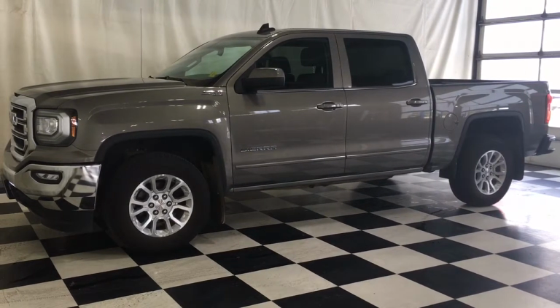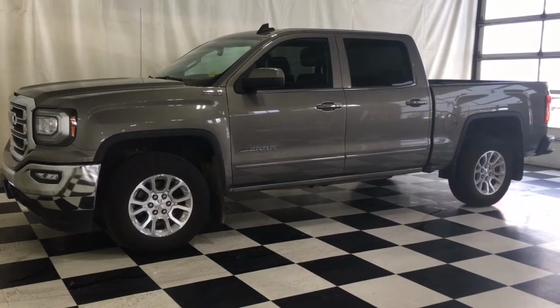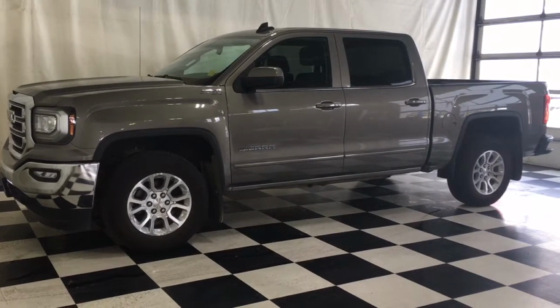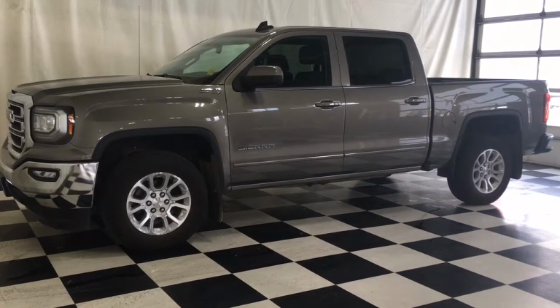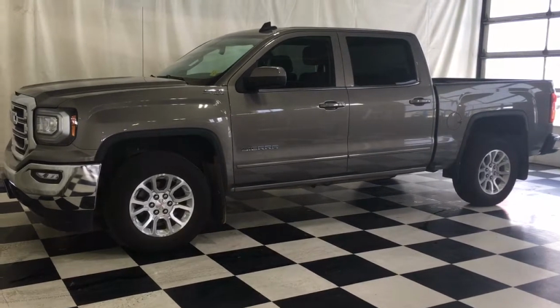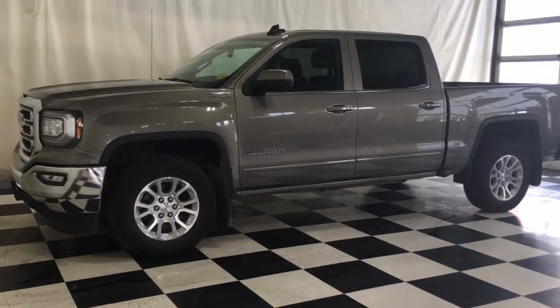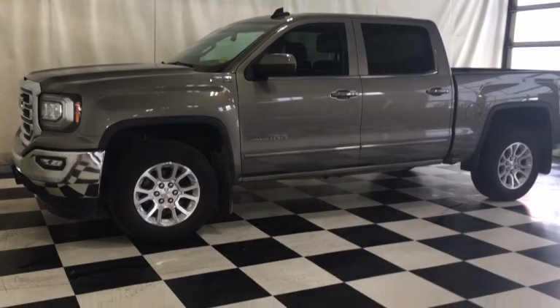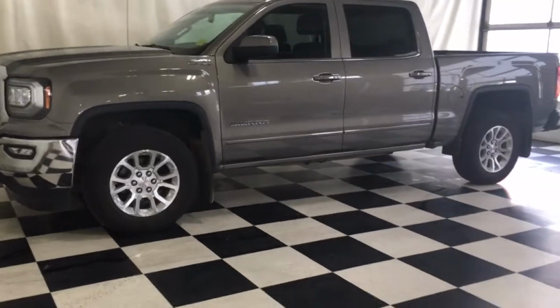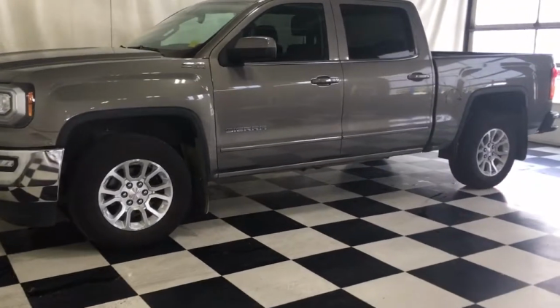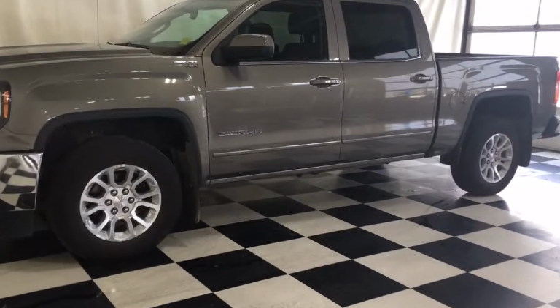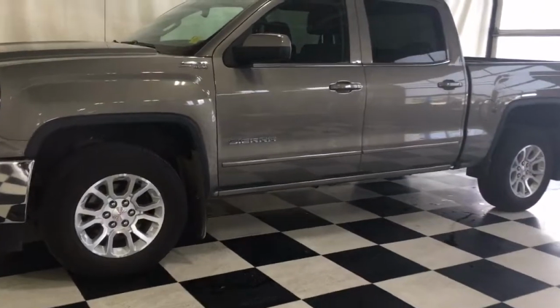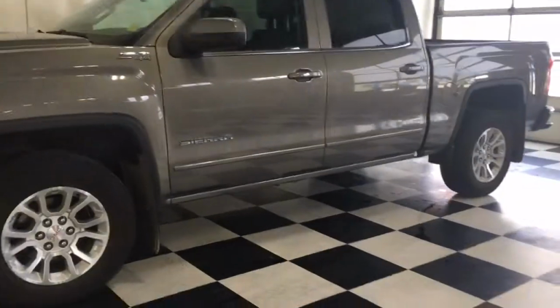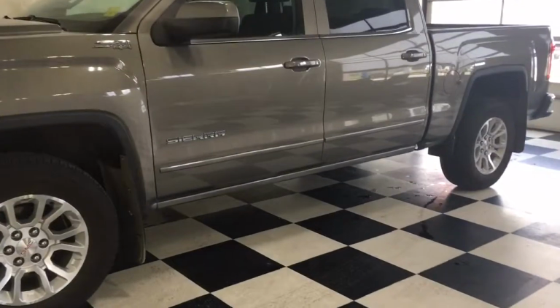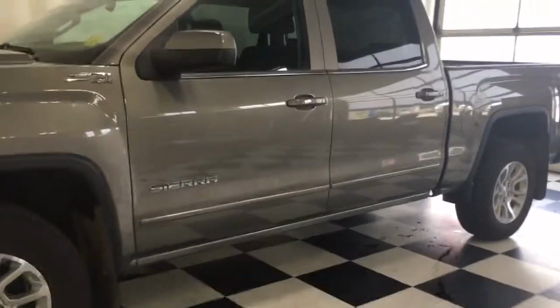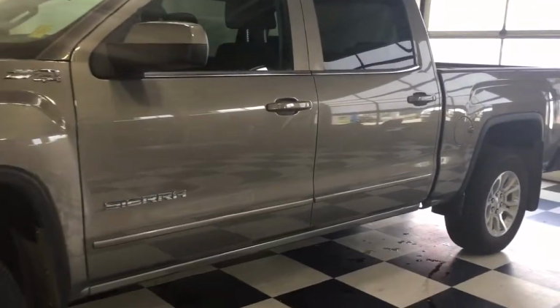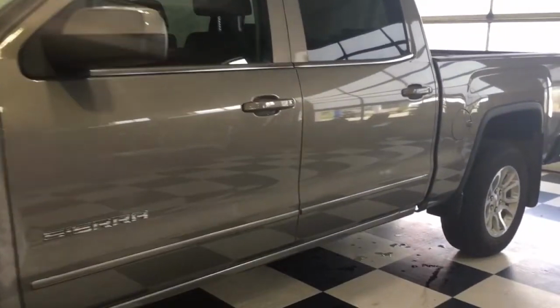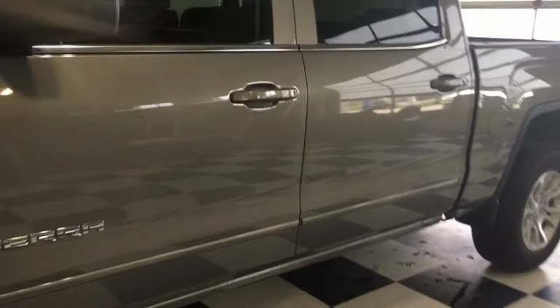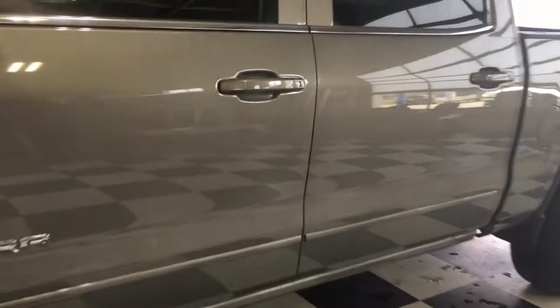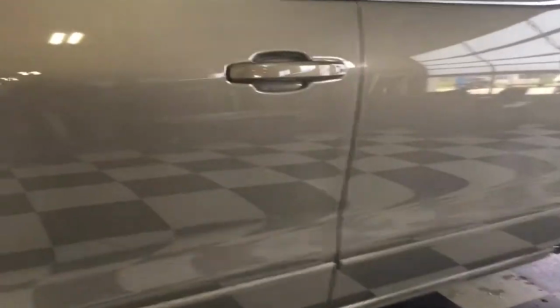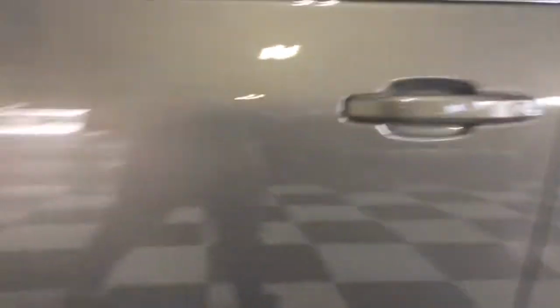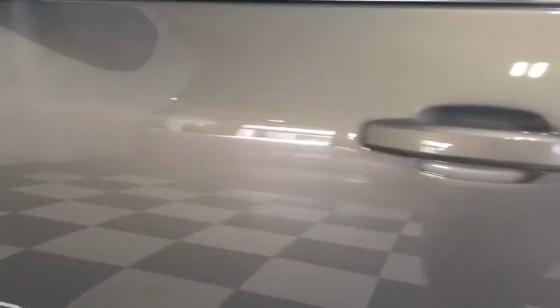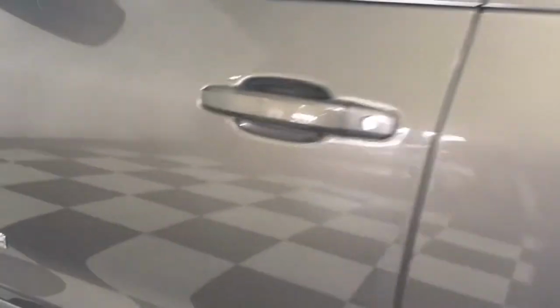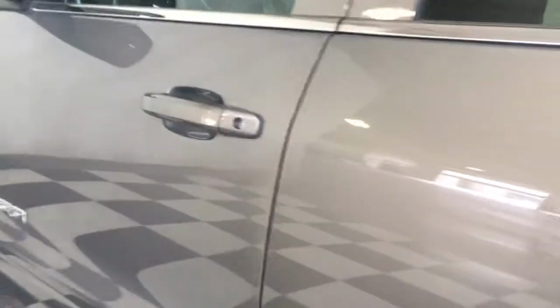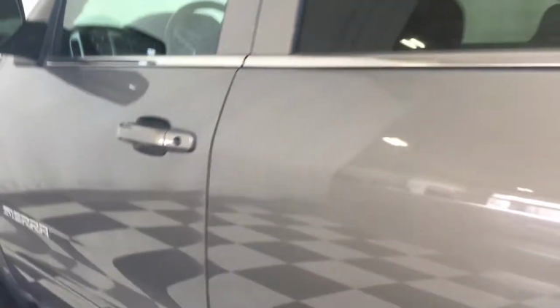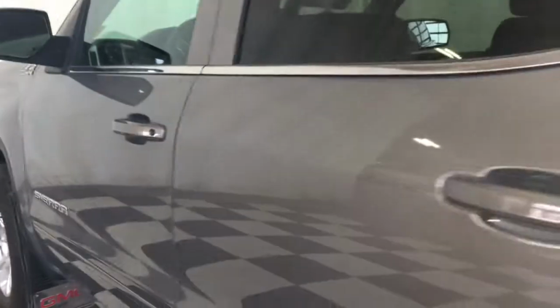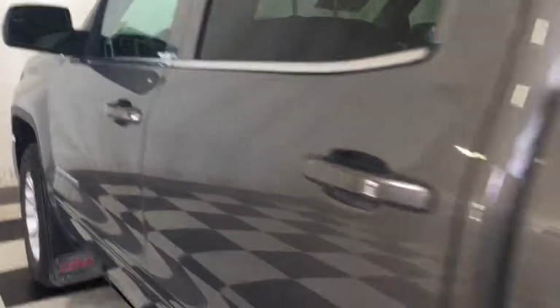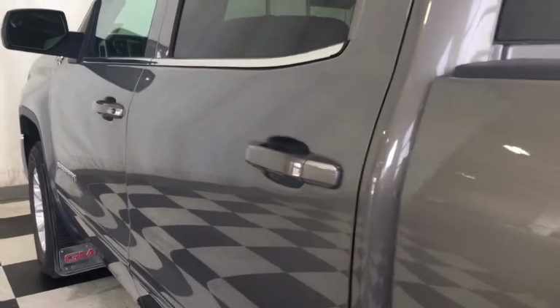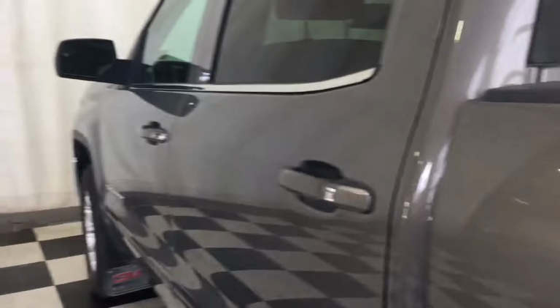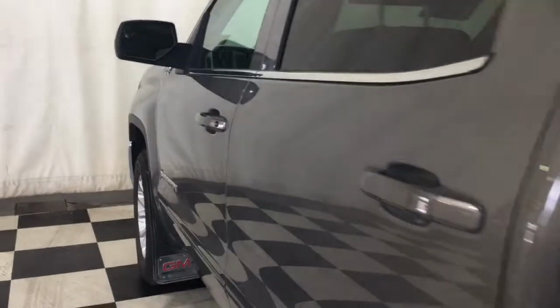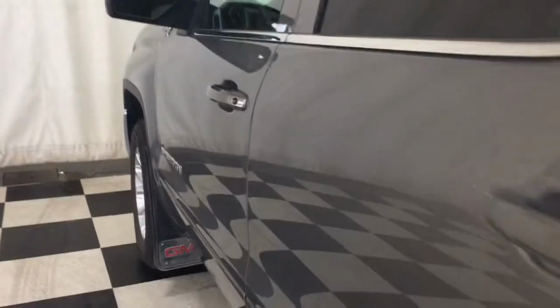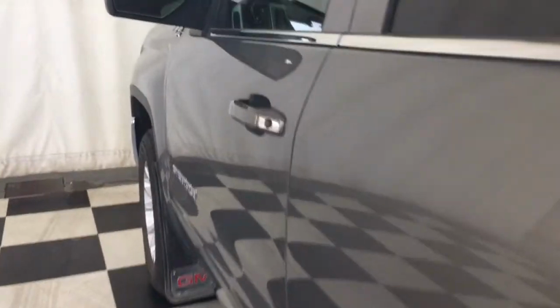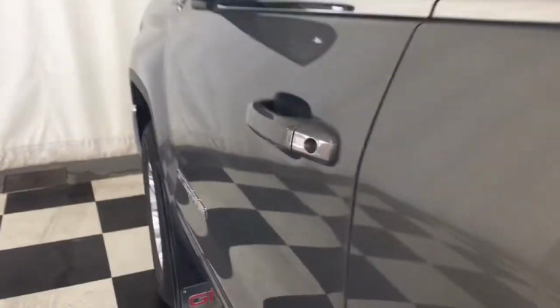We're looking at a 2017 GMC Sierra 1500 SLE powered by a 5.3 liter V8 gasoline engine, pepper dust metallic paint, jet black cloth interior, four-door, five-passenger crew cab. This is the Kodiak Edition.